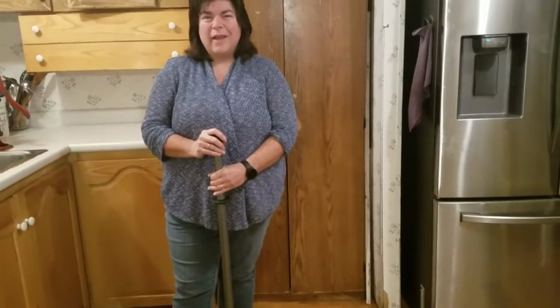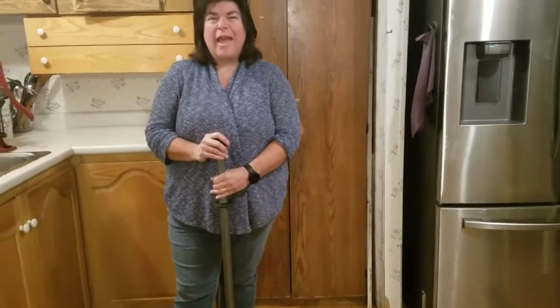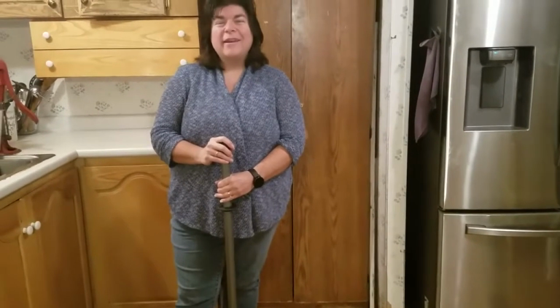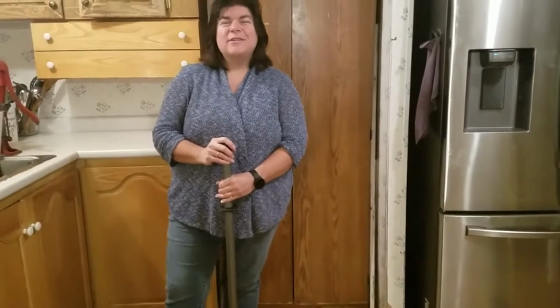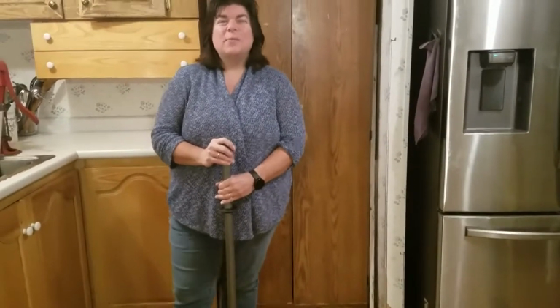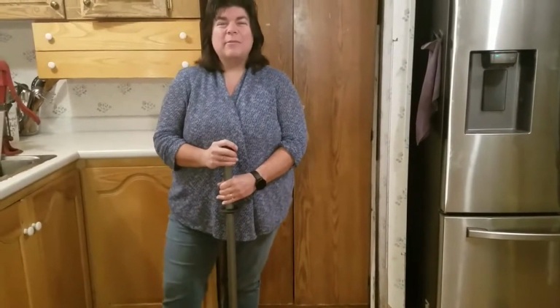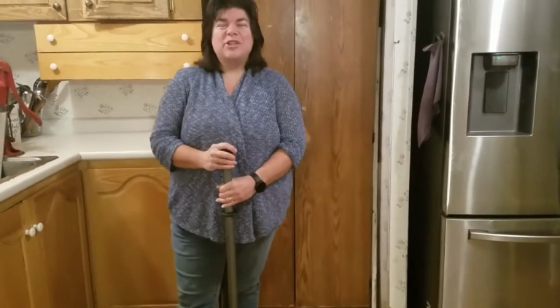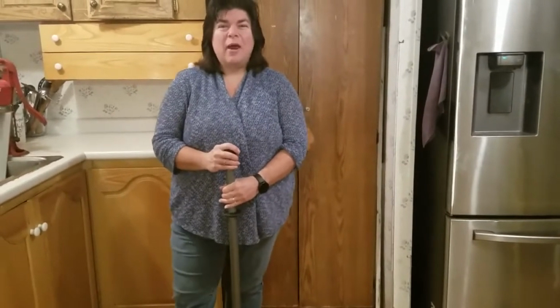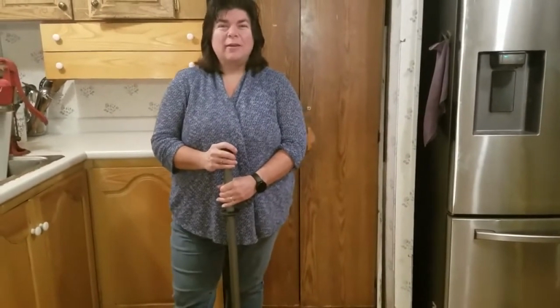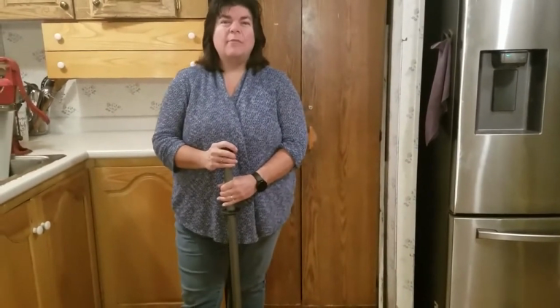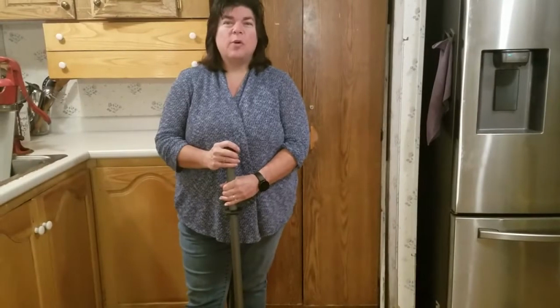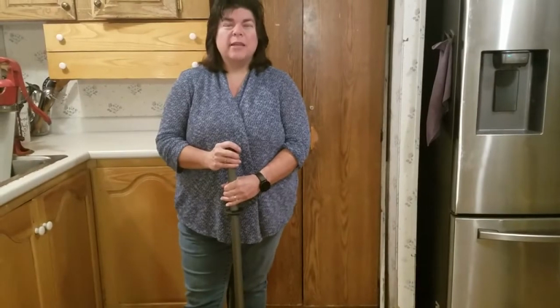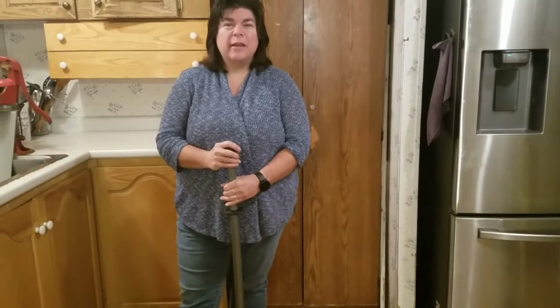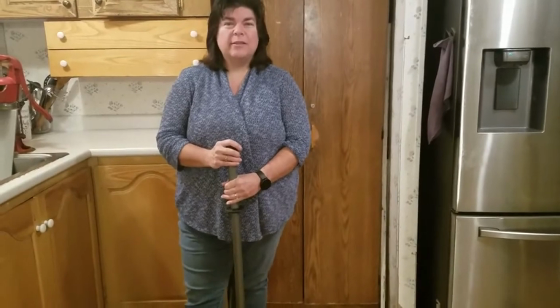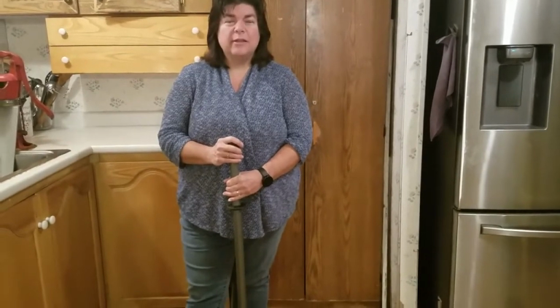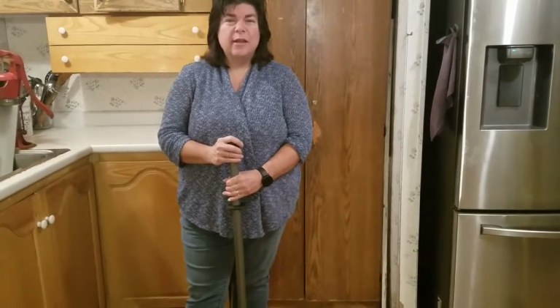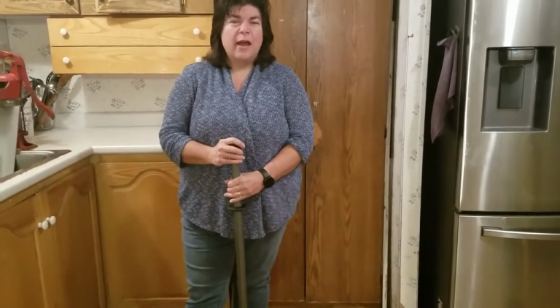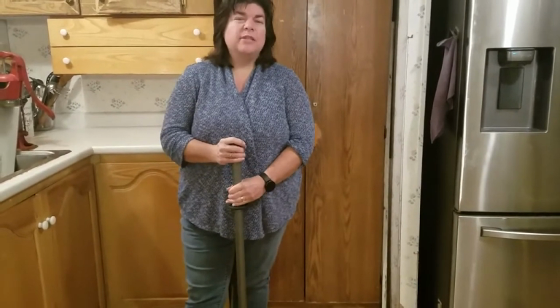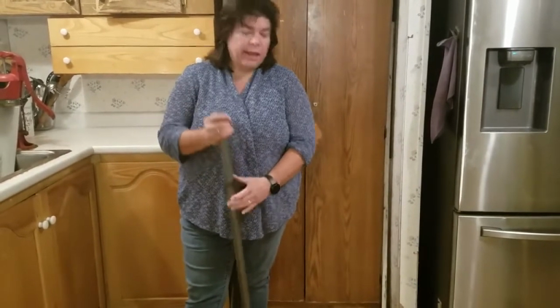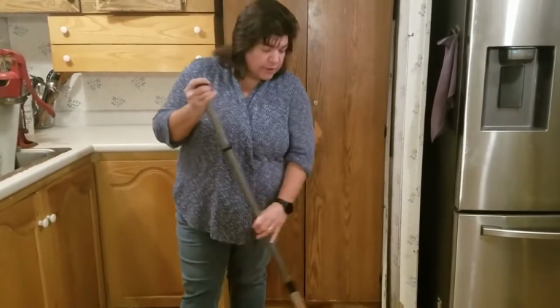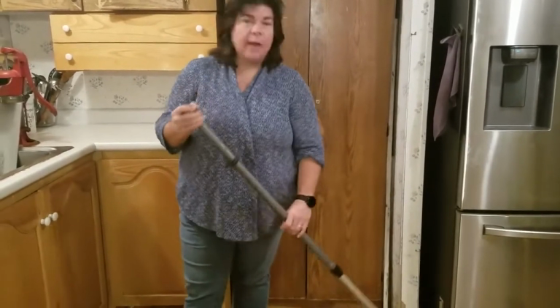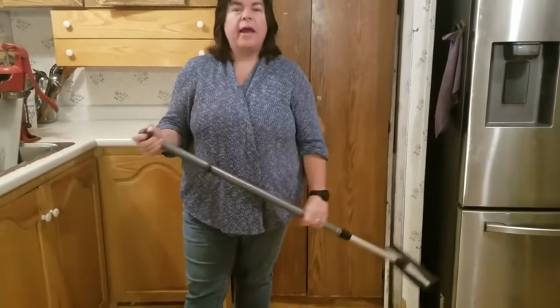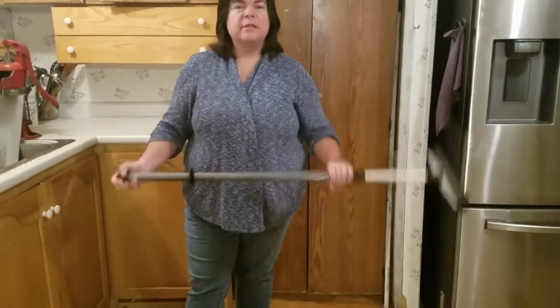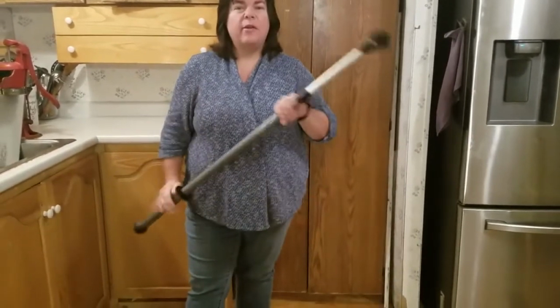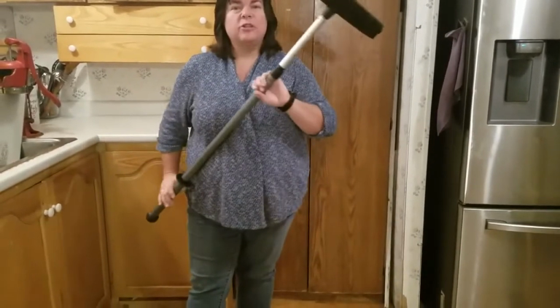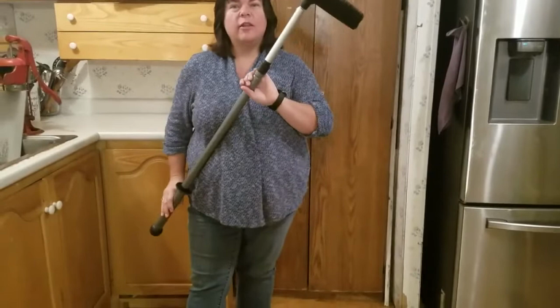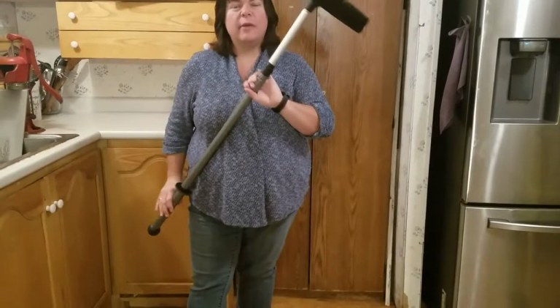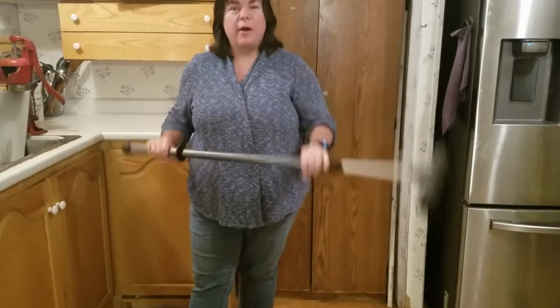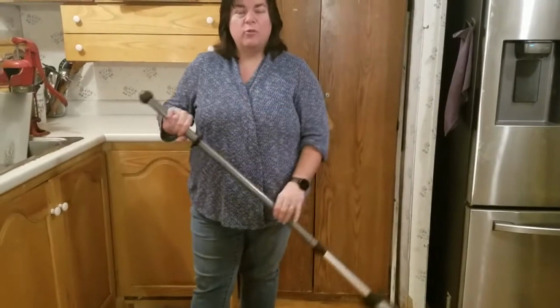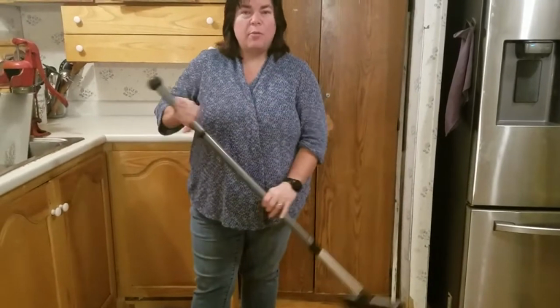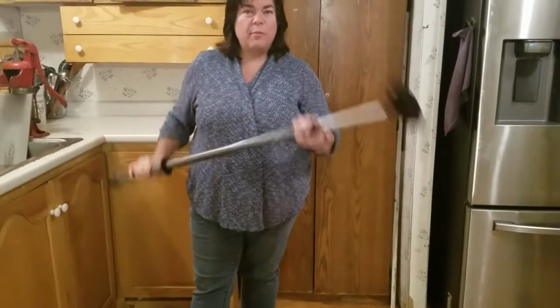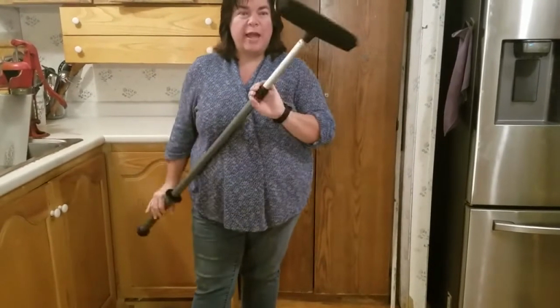Hey, my name is Jen Martin. I'm a Norwex independent consultant. Tonight I just cut my husband's hair and I'm going to talk a little bit about the rubber broom attachment.